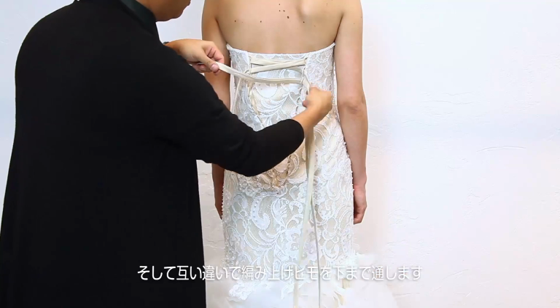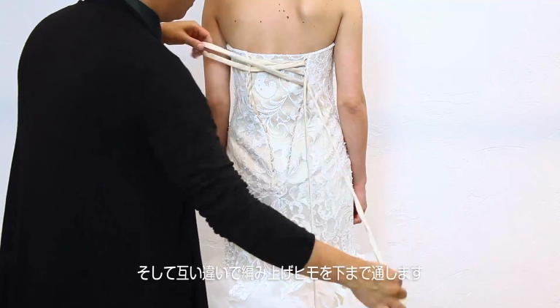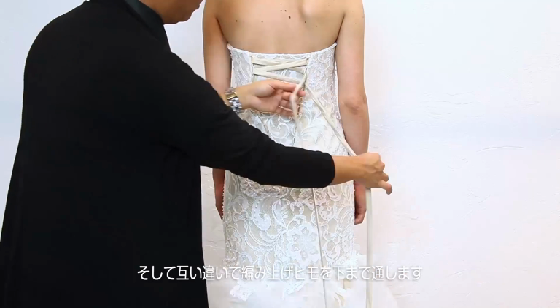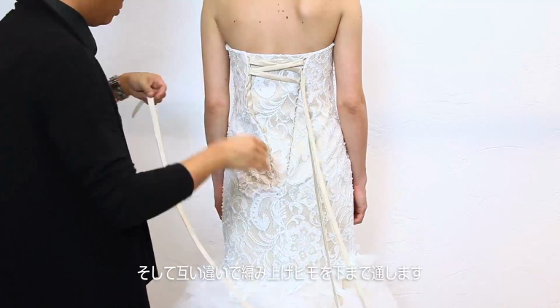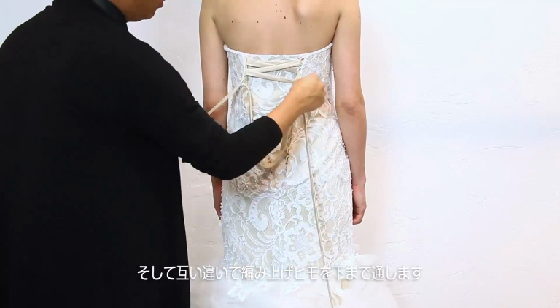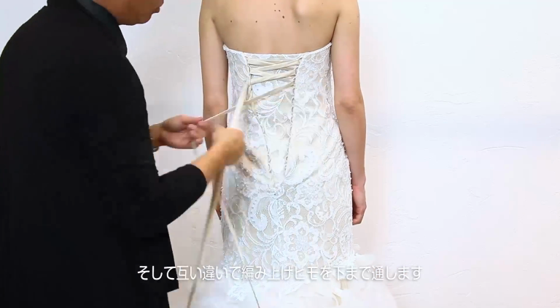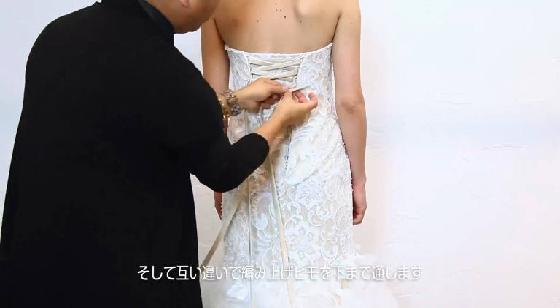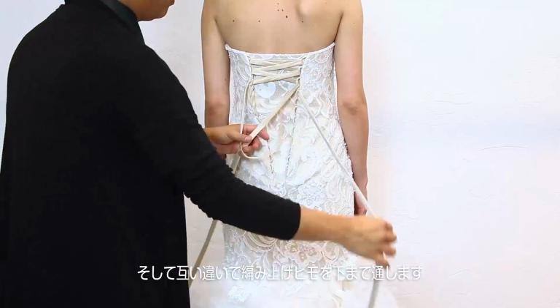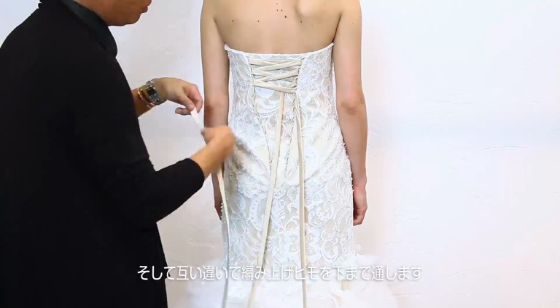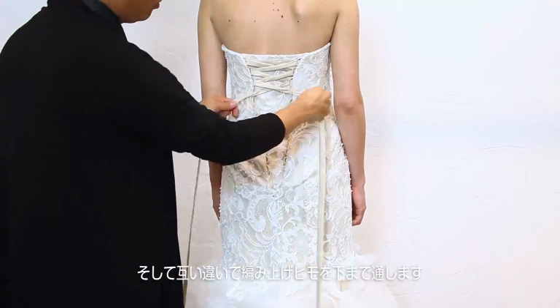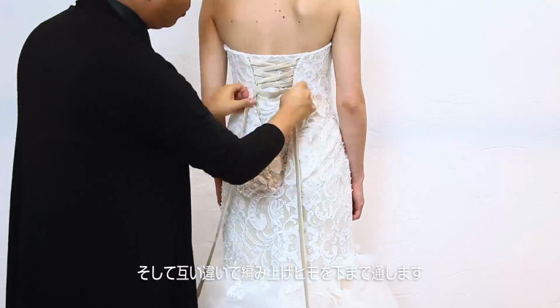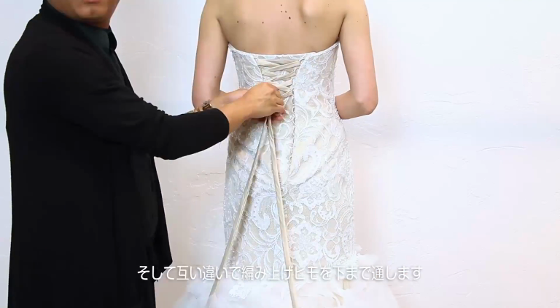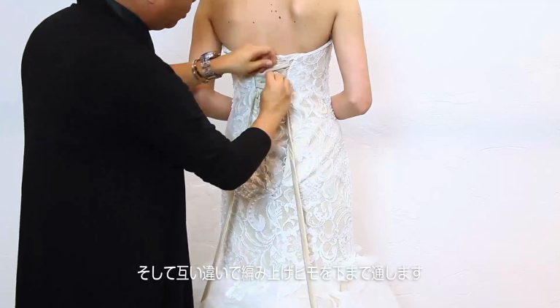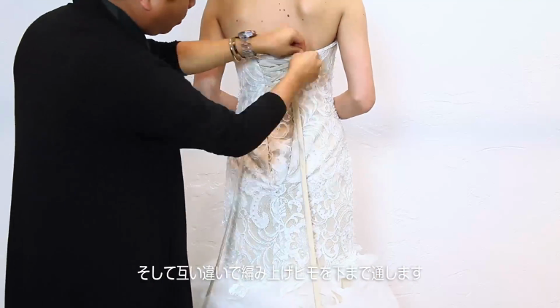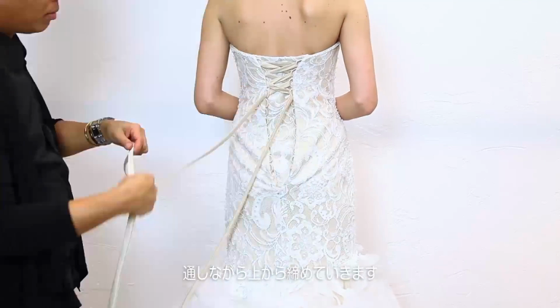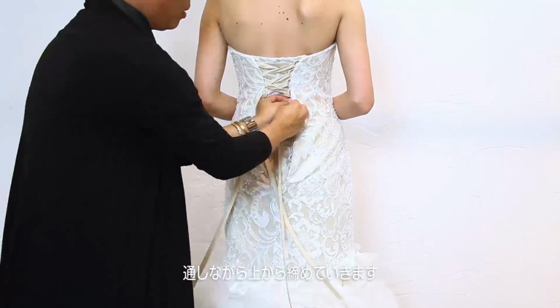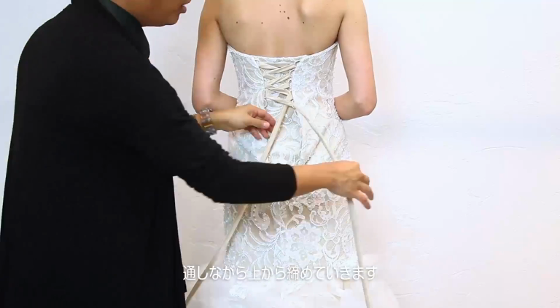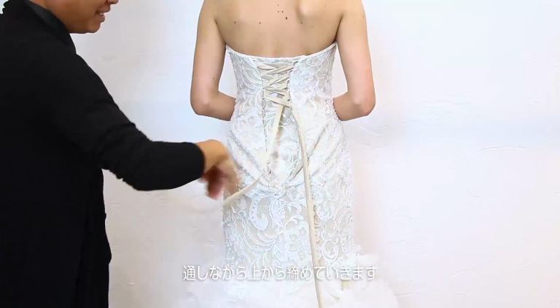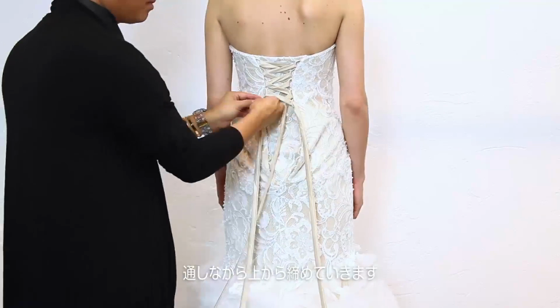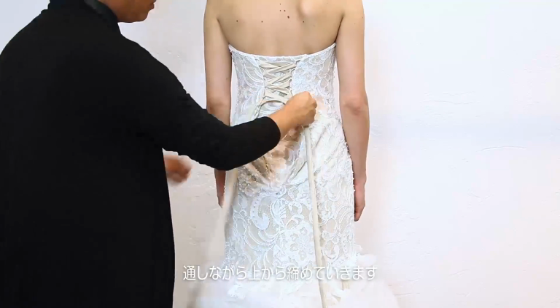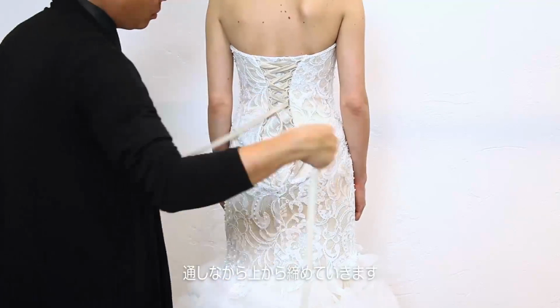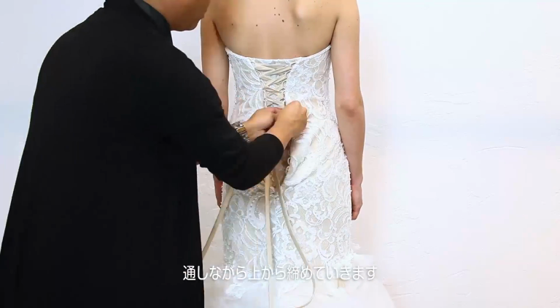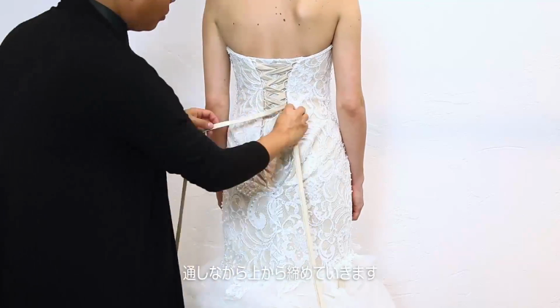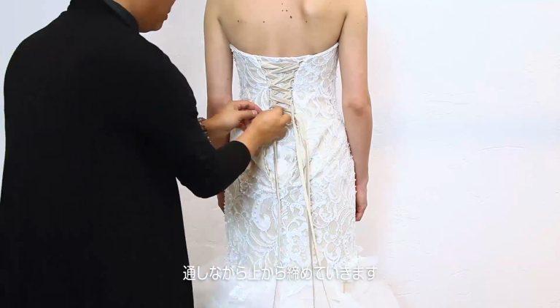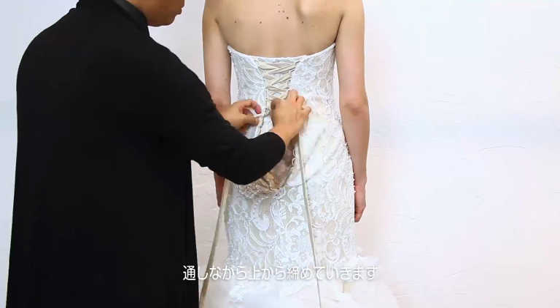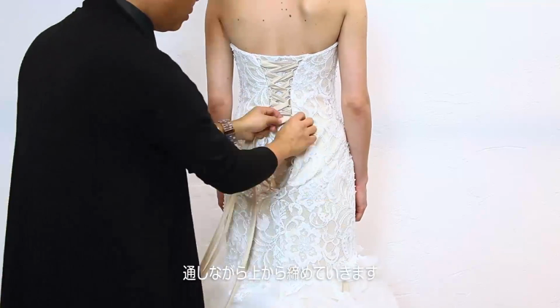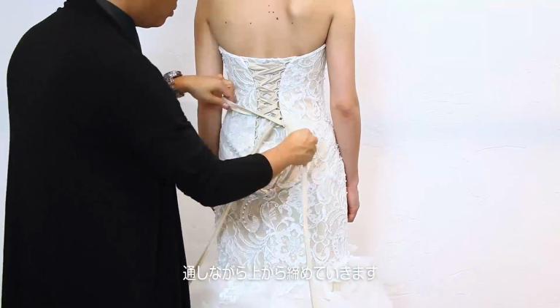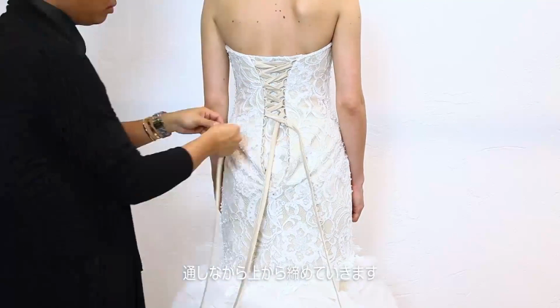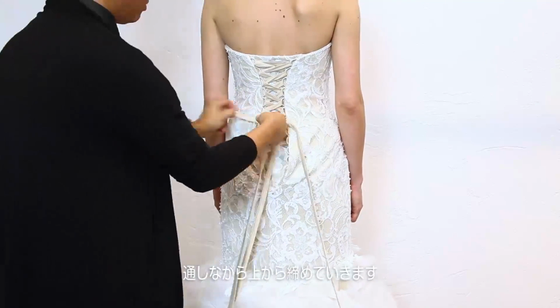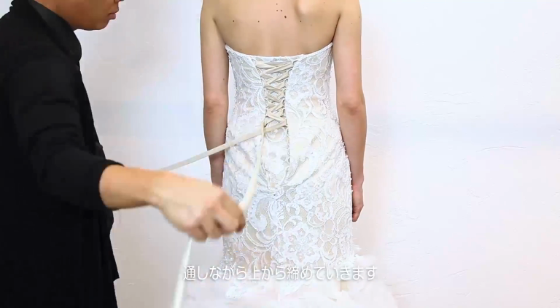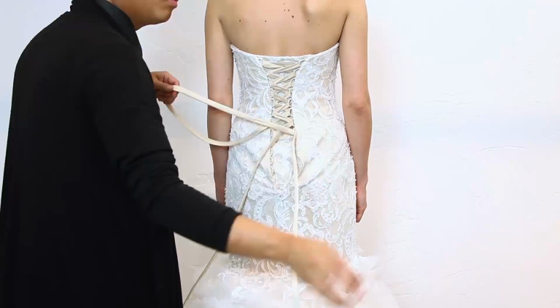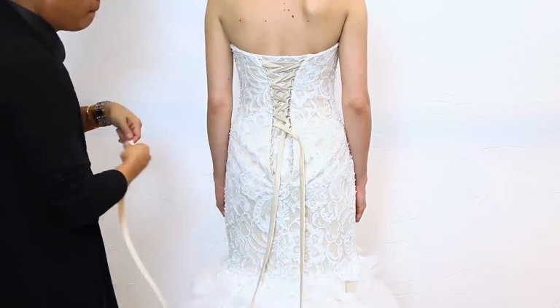Make sure that the laces are always flat against the back. Once you've completed the lacing process, go back to the top and begin tightening the laces, pulling from side to side to keep the laces flat.